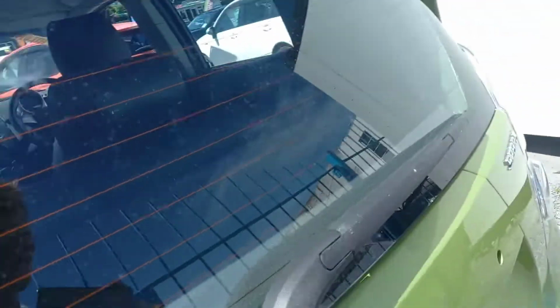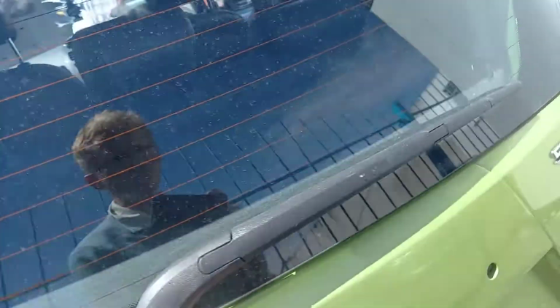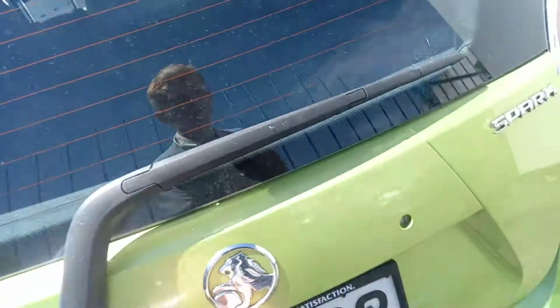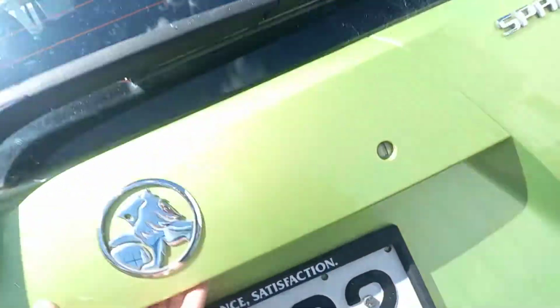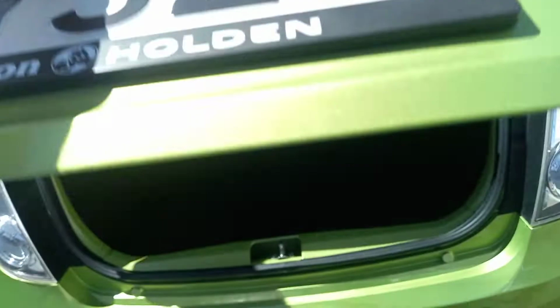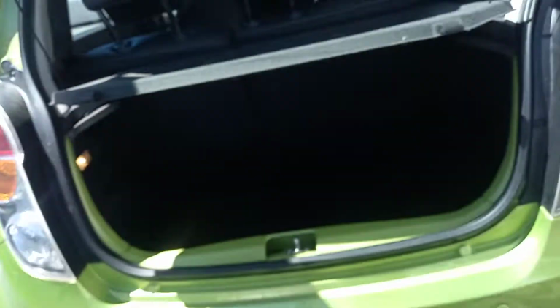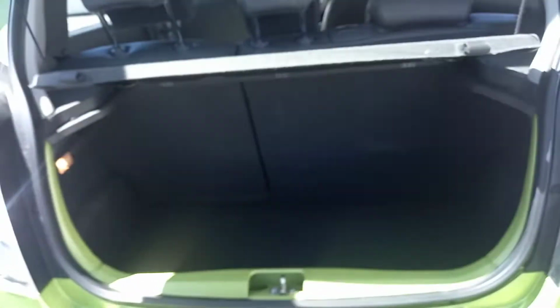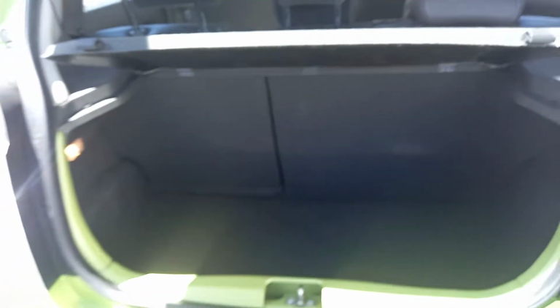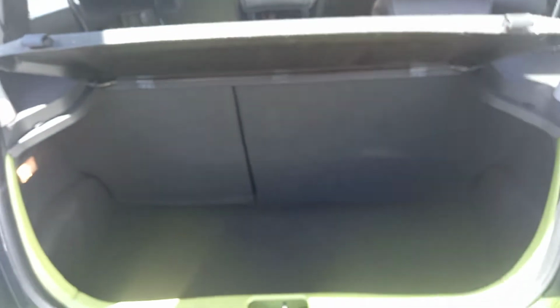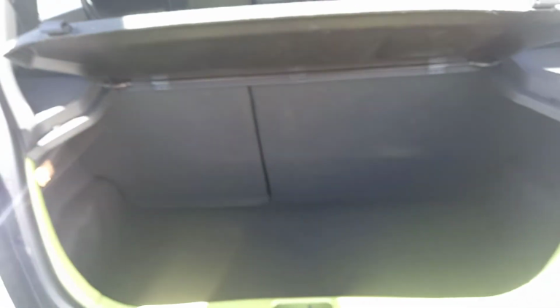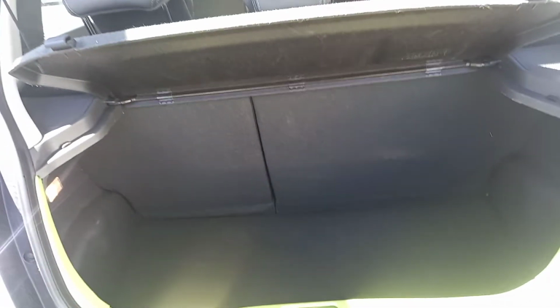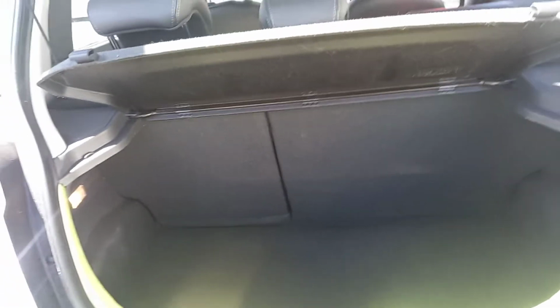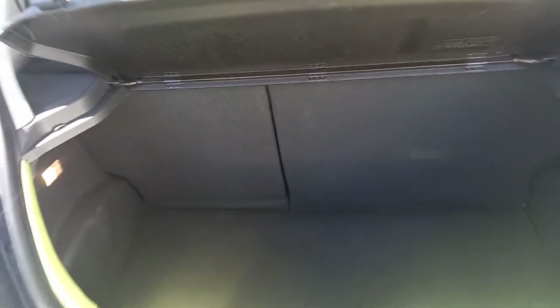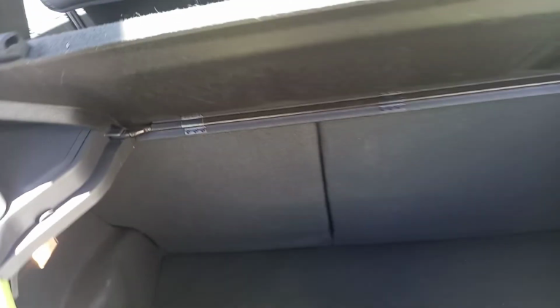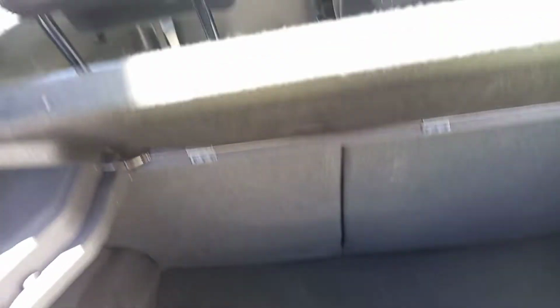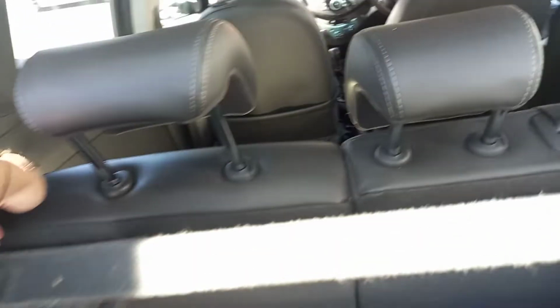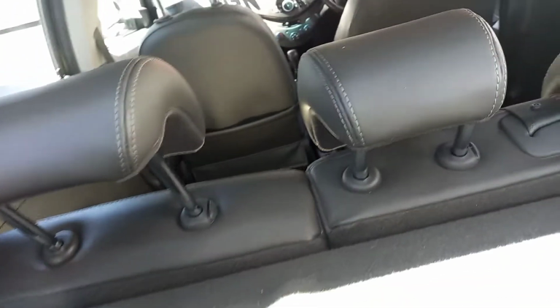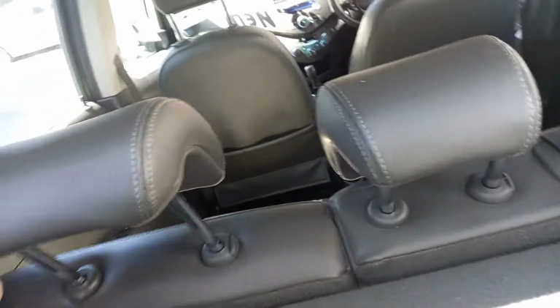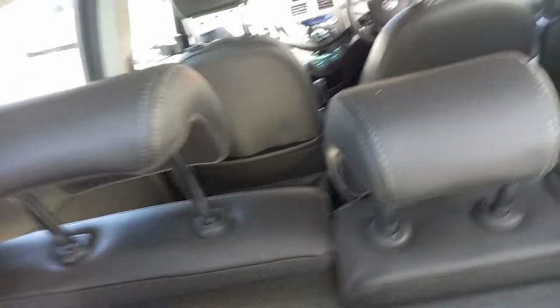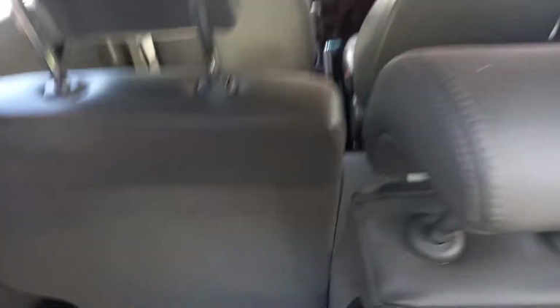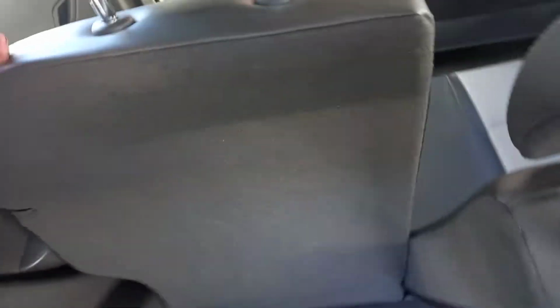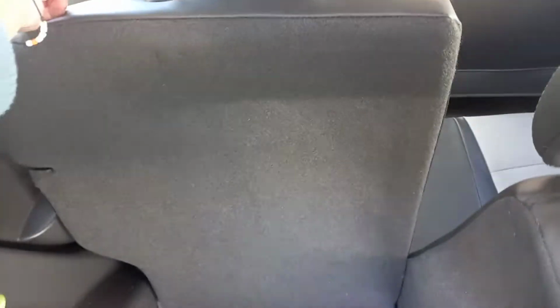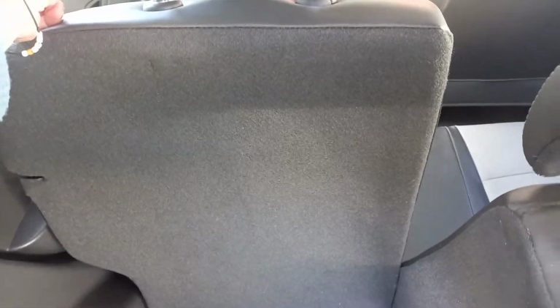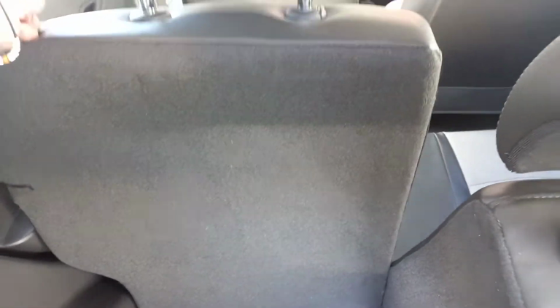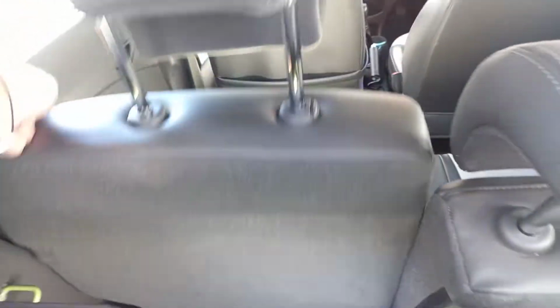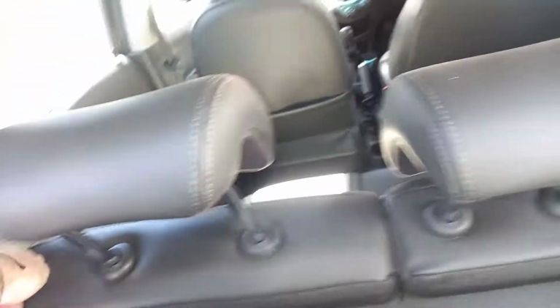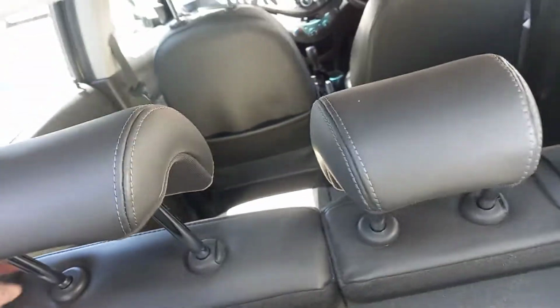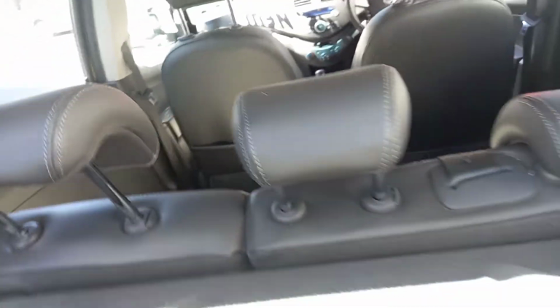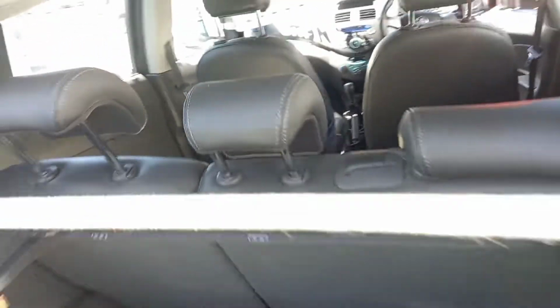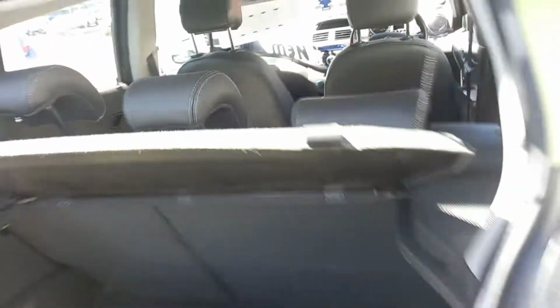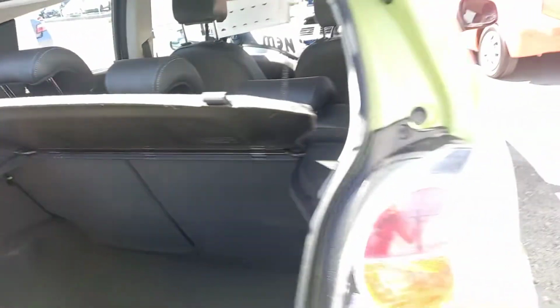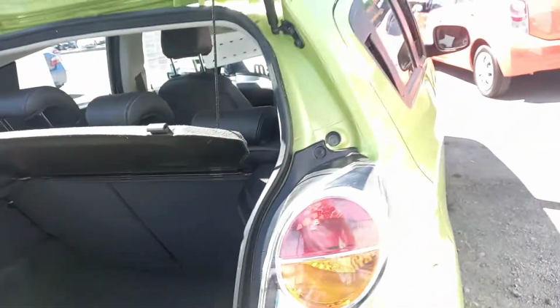You've still got quite a good wee boot space there, and a split fold-down seat as well. You can have one side up or one side down, making it versatile.